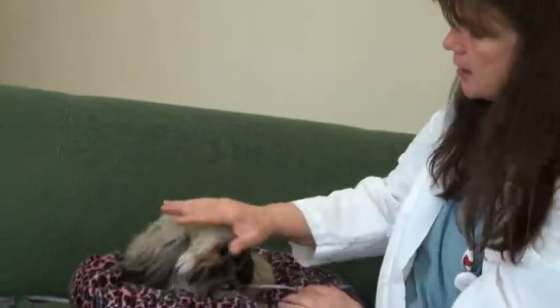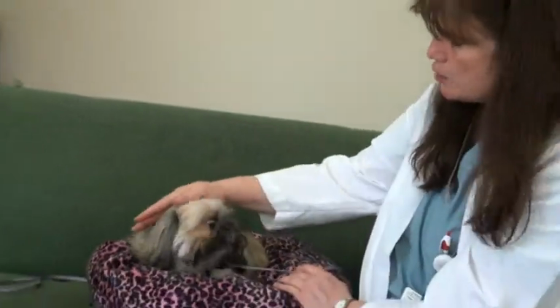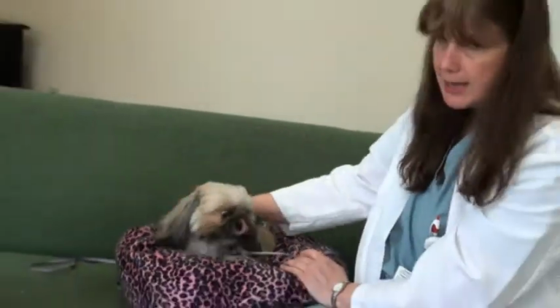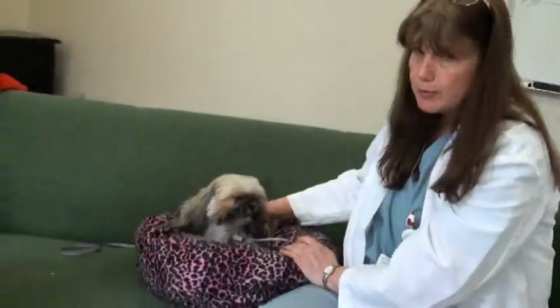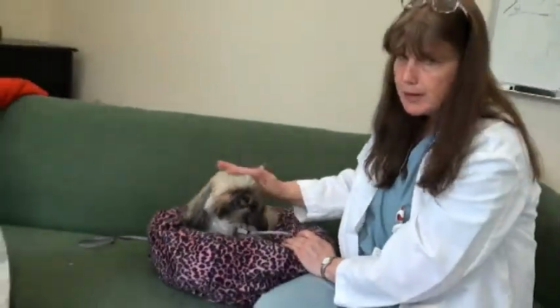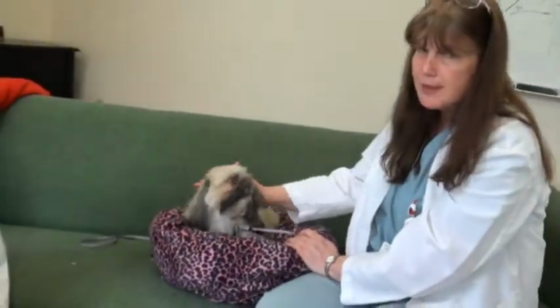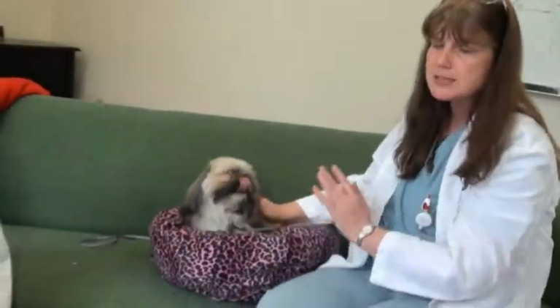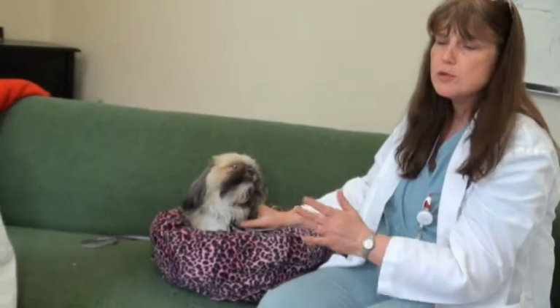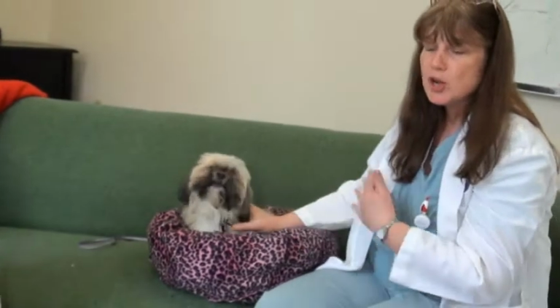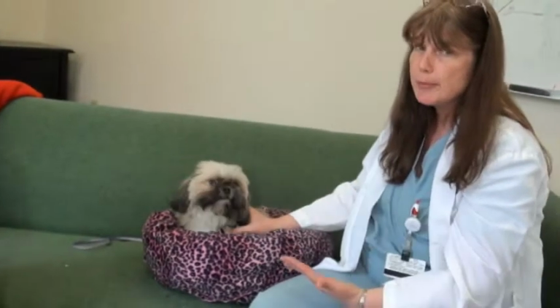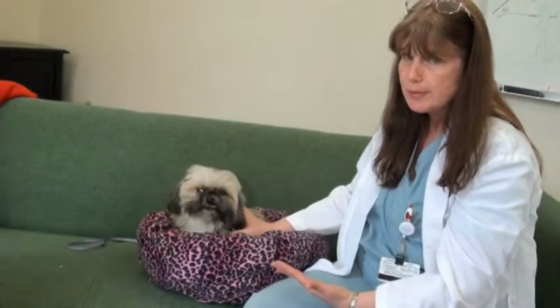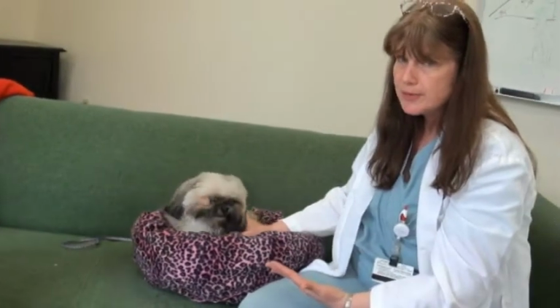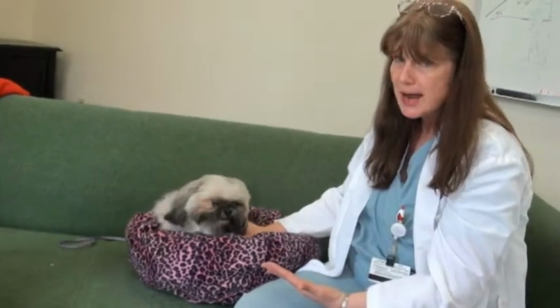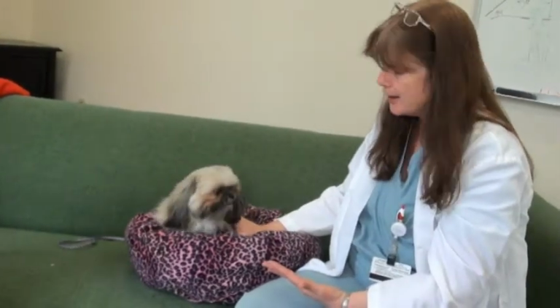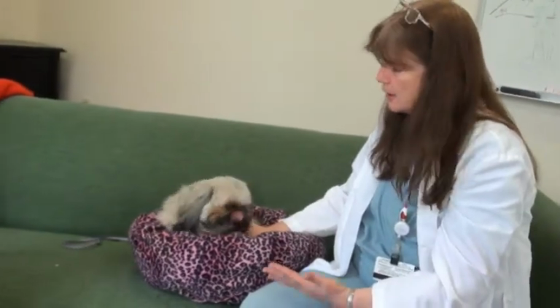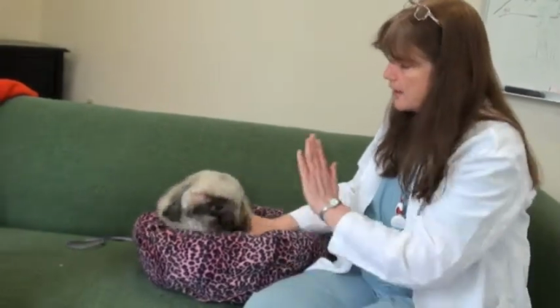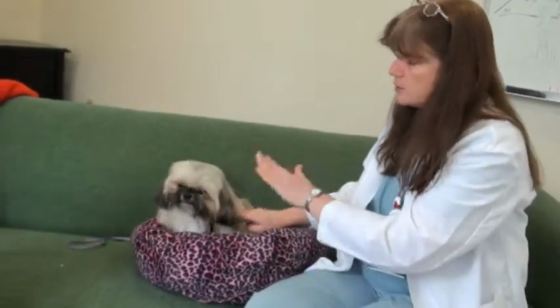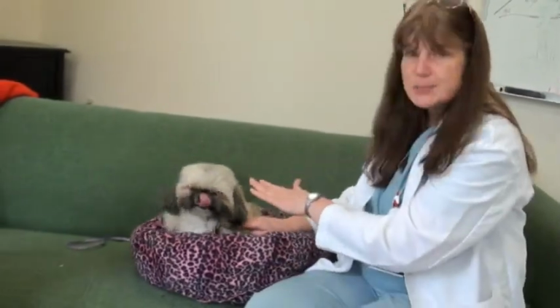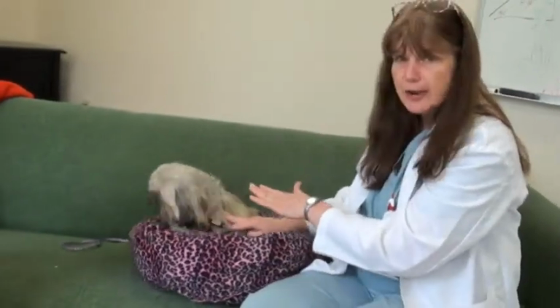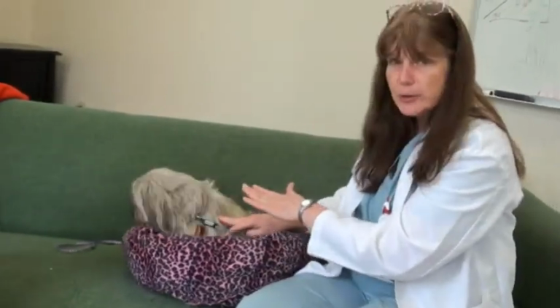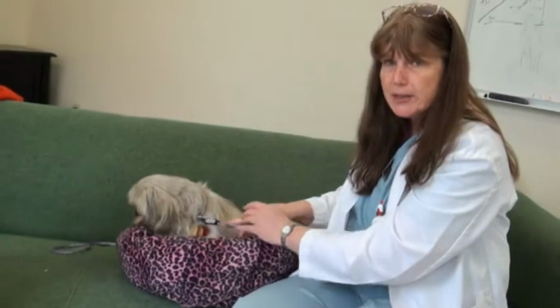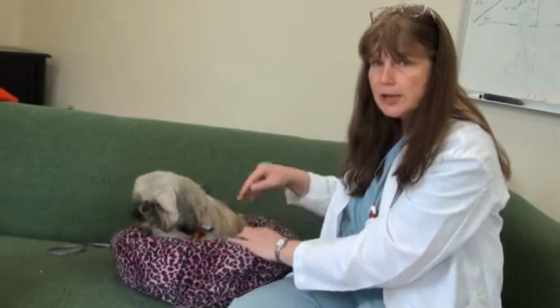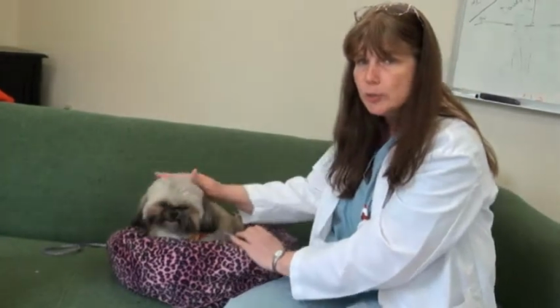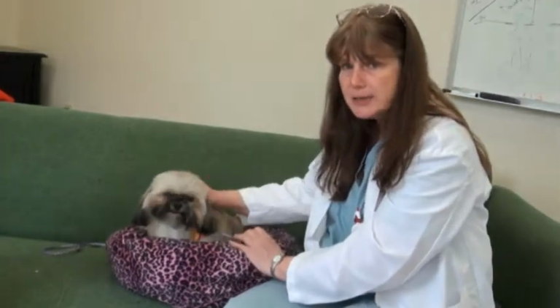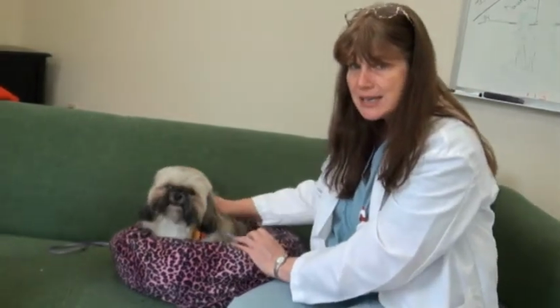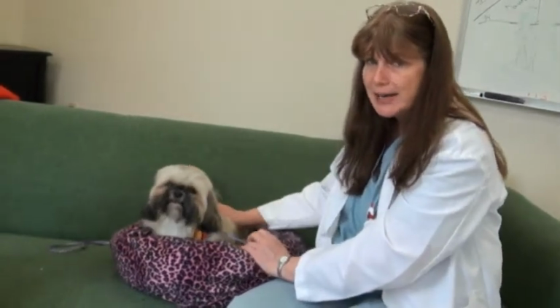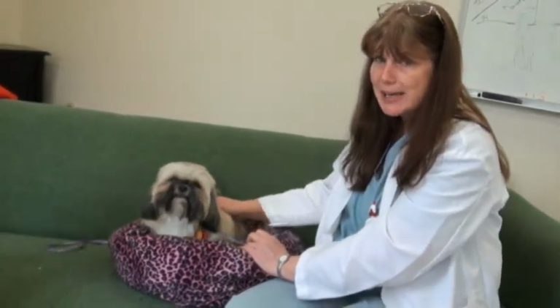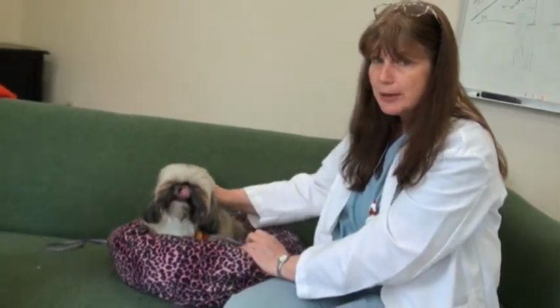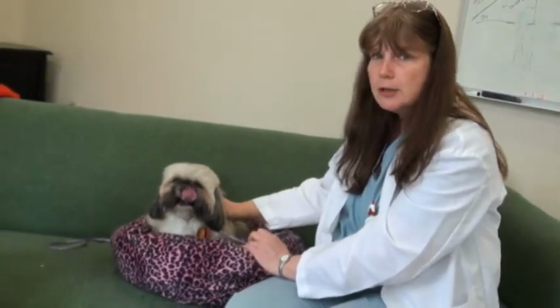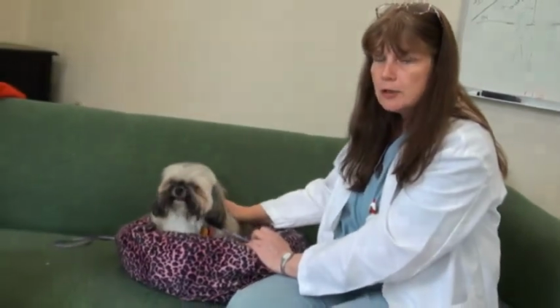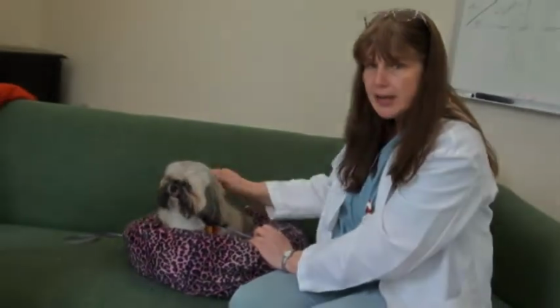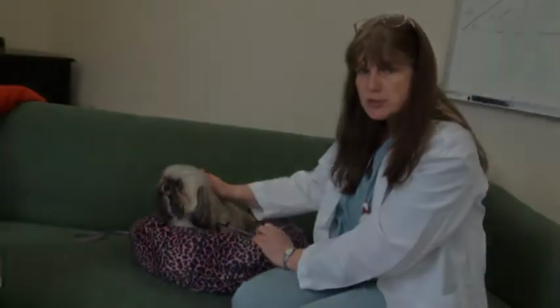Christy and I both agree that the smoother and calmer you can be about this entire process, the less upset your animal will get, and the more likely you will be to successfully get the pill to go down the animal's throat.